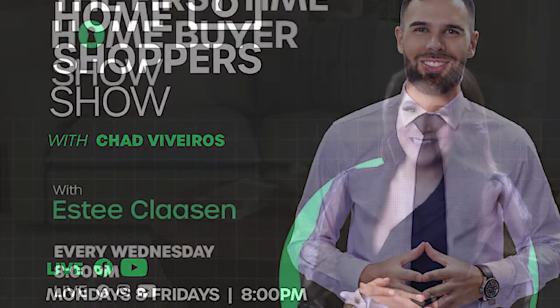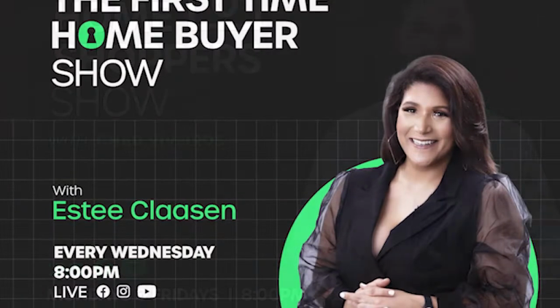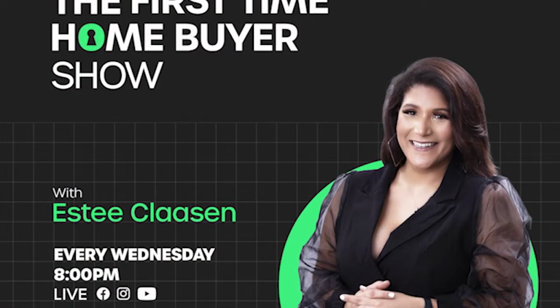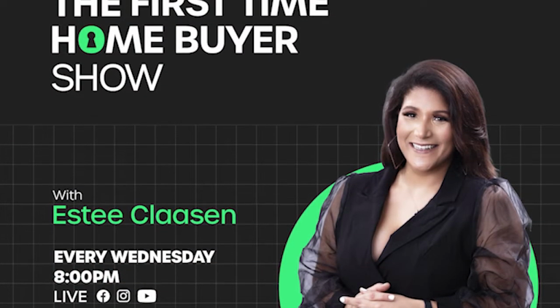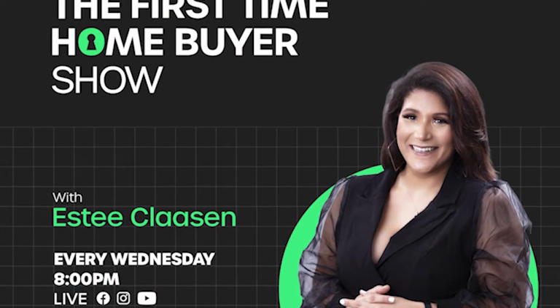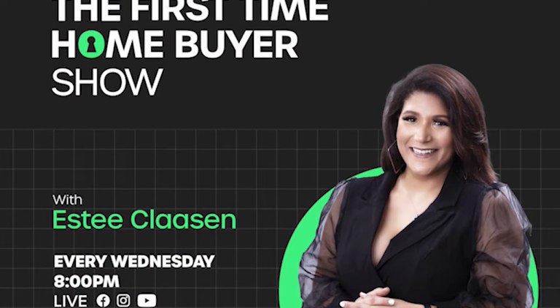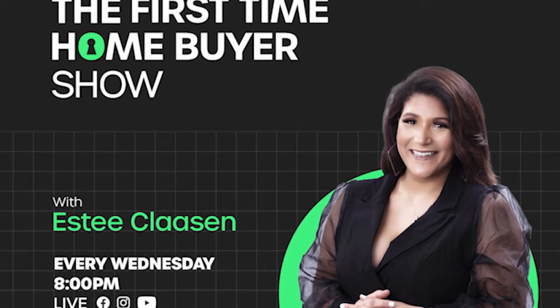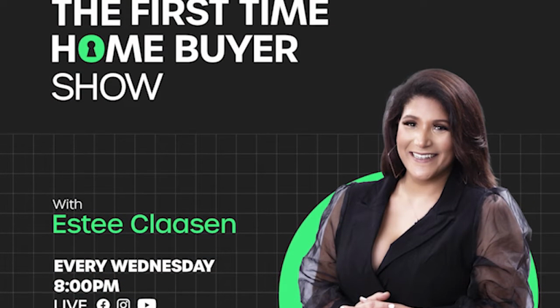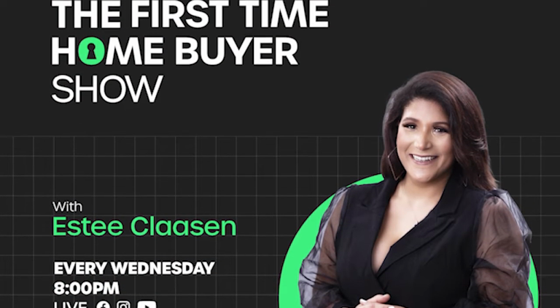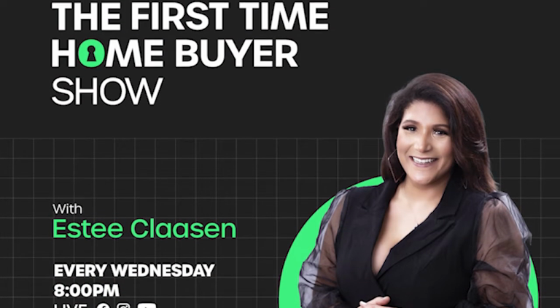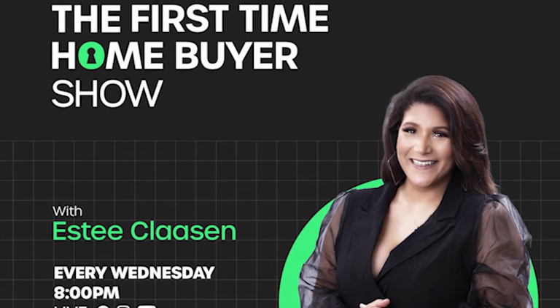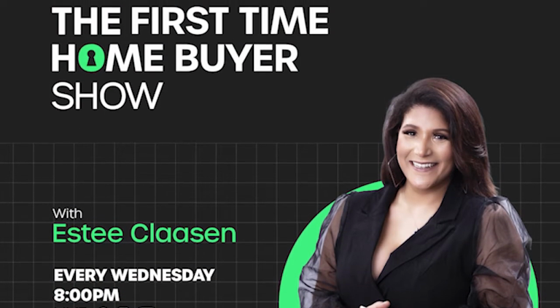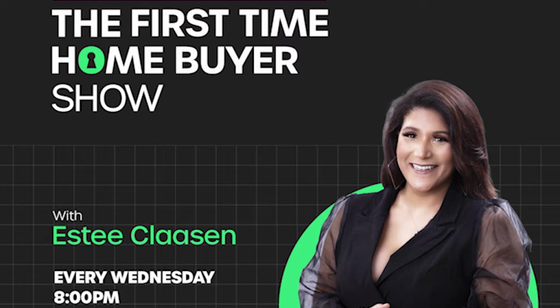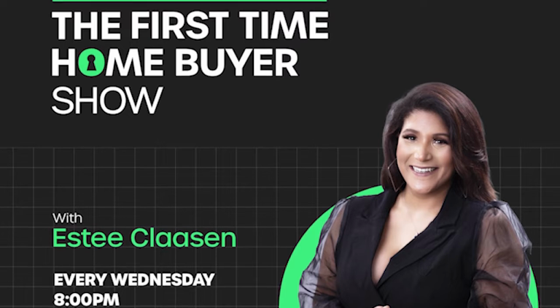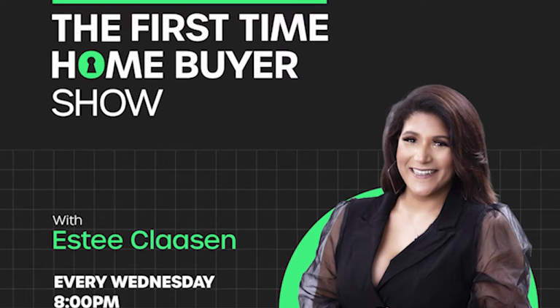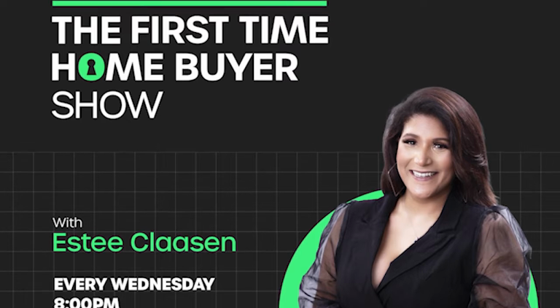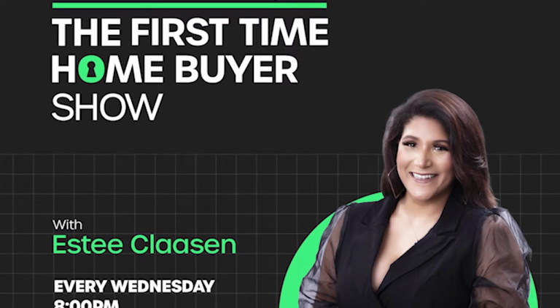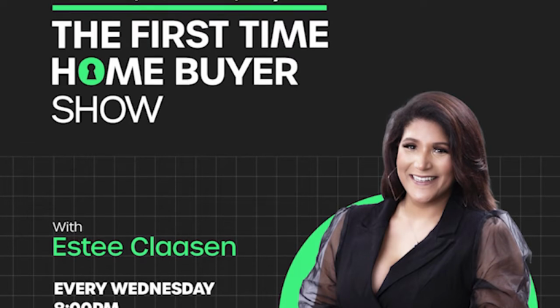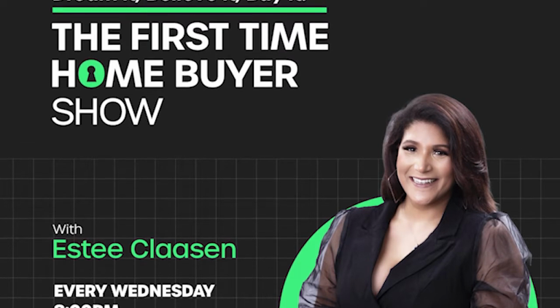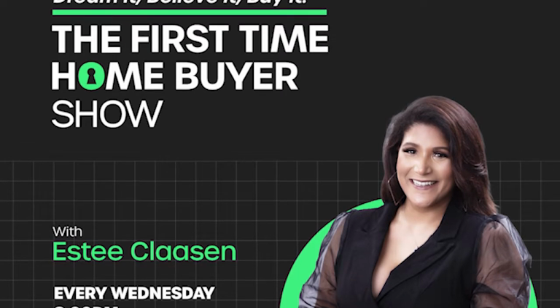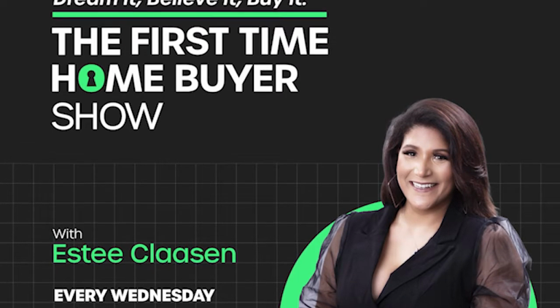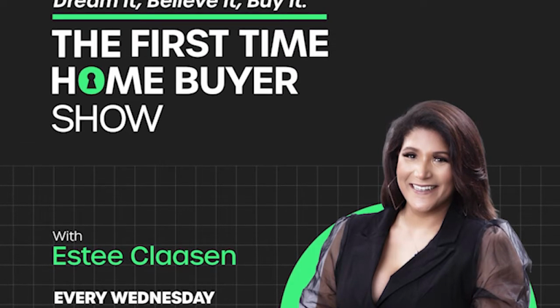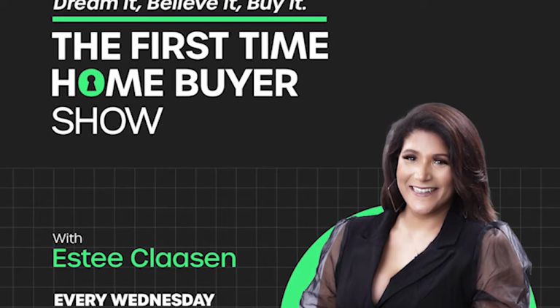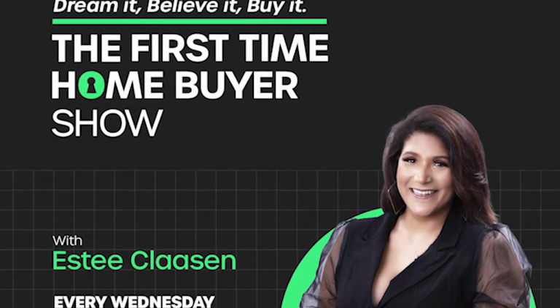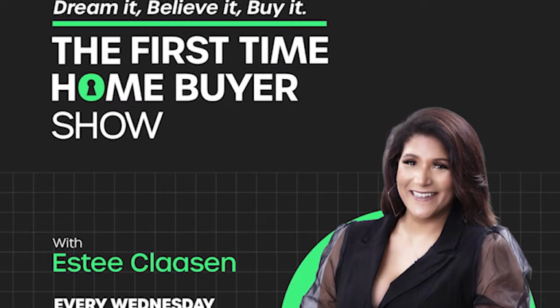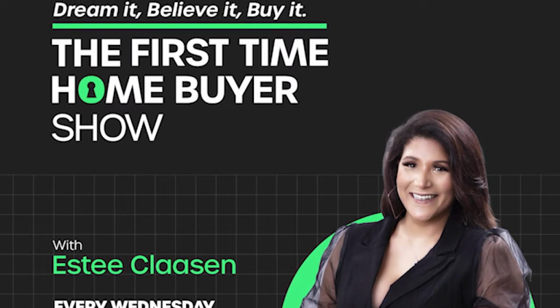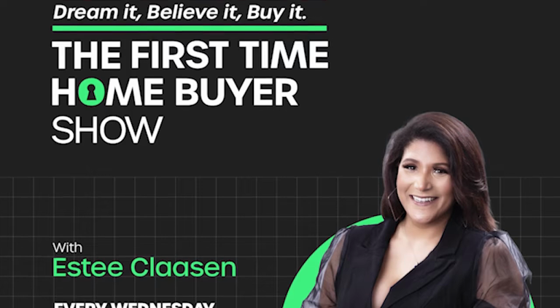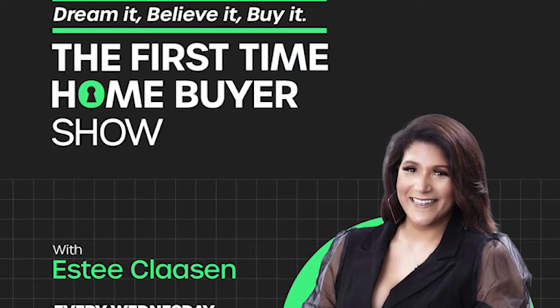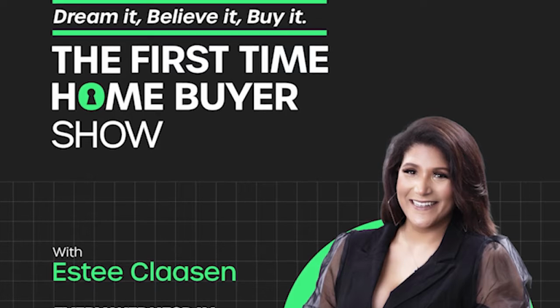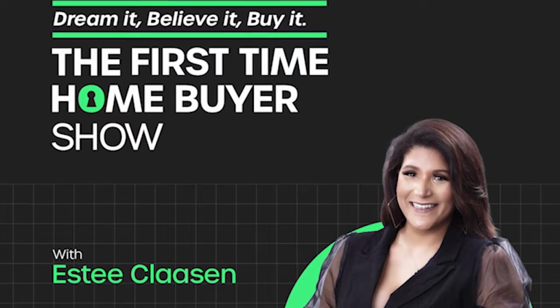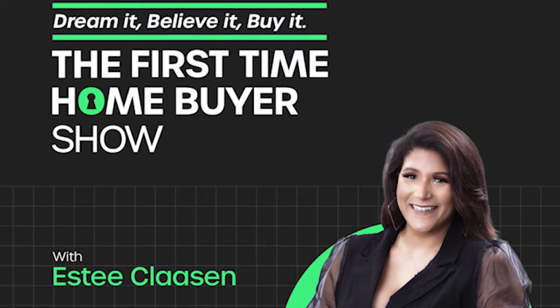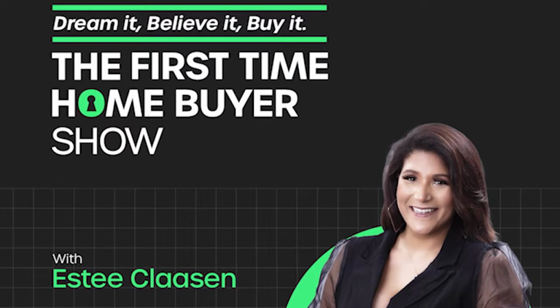And last but not least, we do have the First Time Home Buyer Show. Are you looking to build your property portfolio? Are you looking to make that first investment and purchase that first home? Well, this is the show for you — that's every Wednesday night at 8pm.